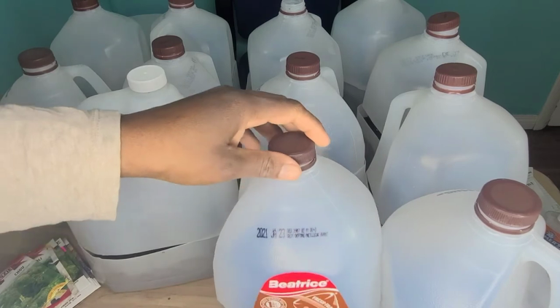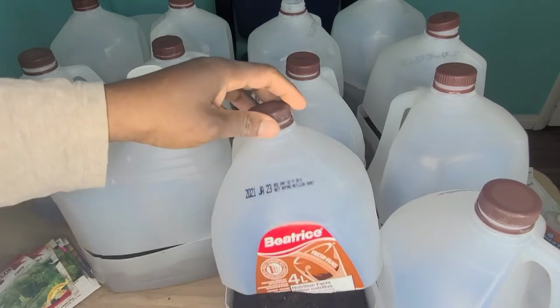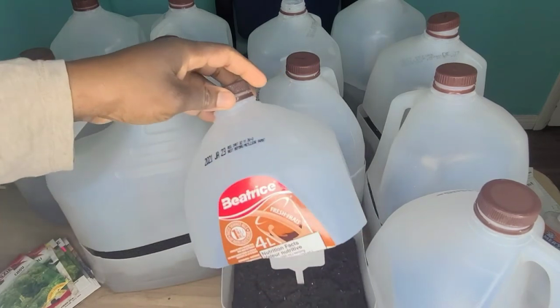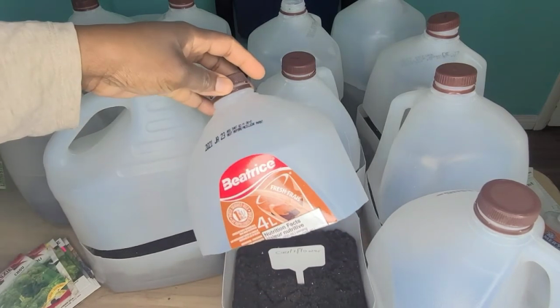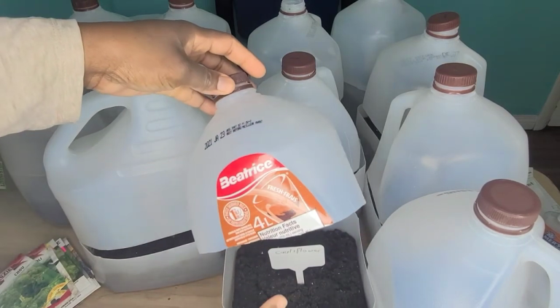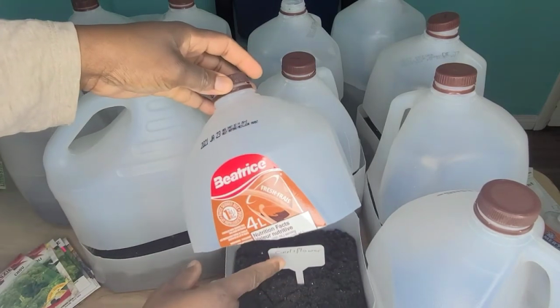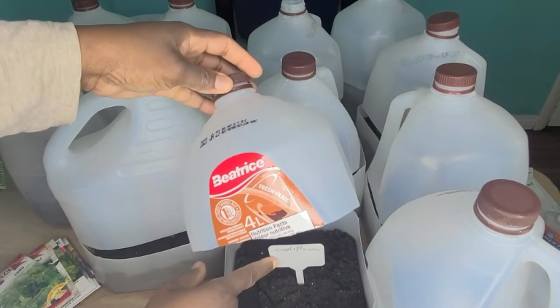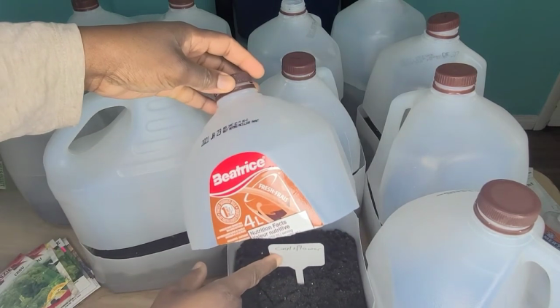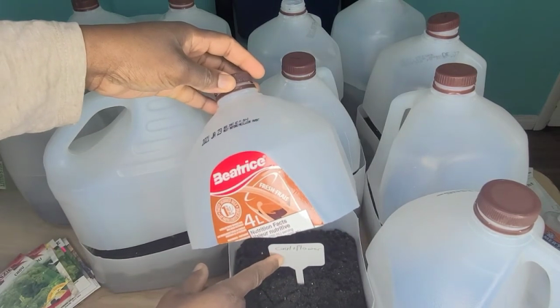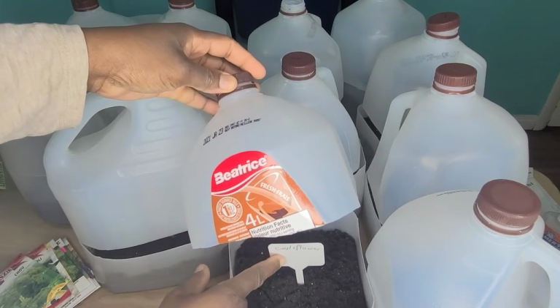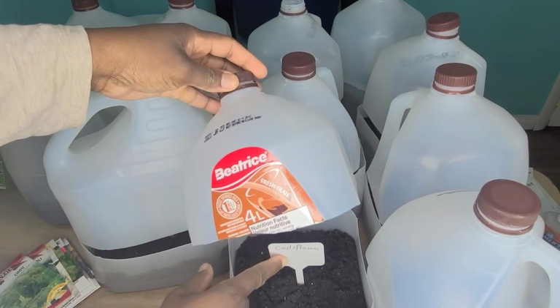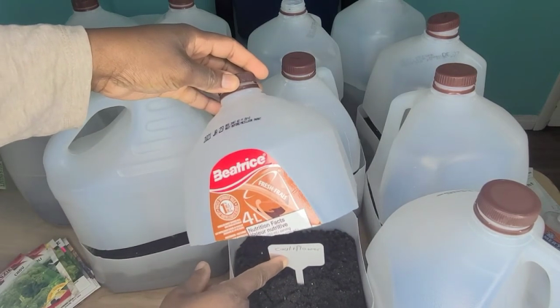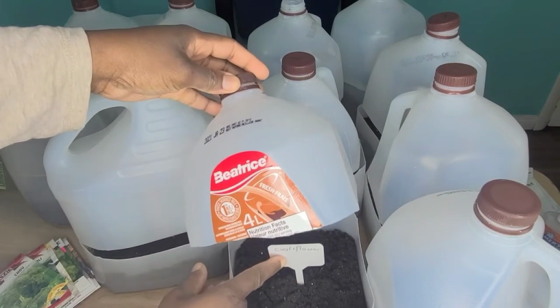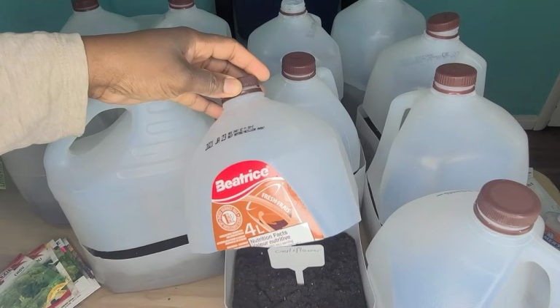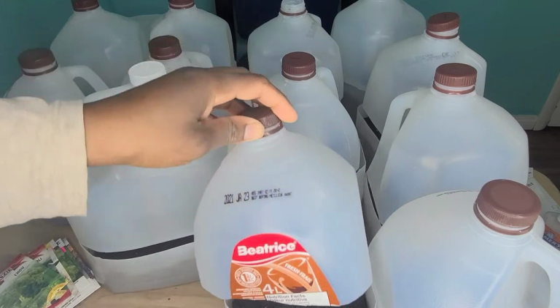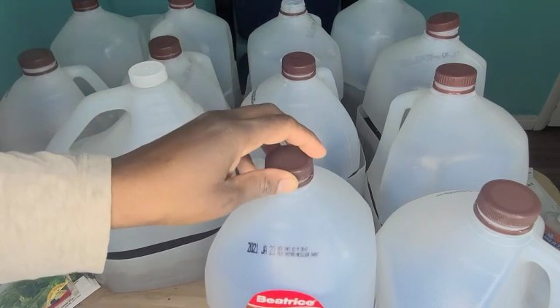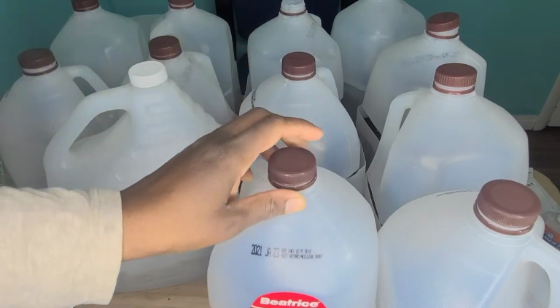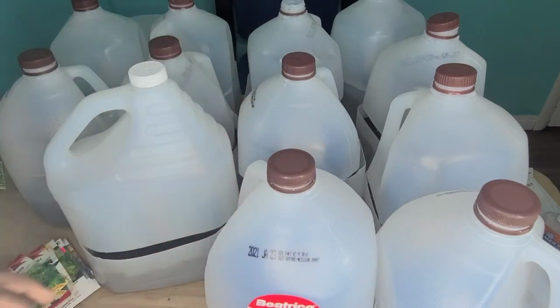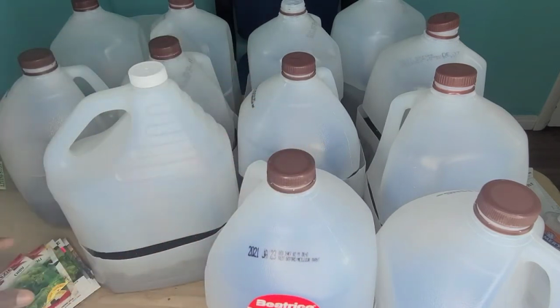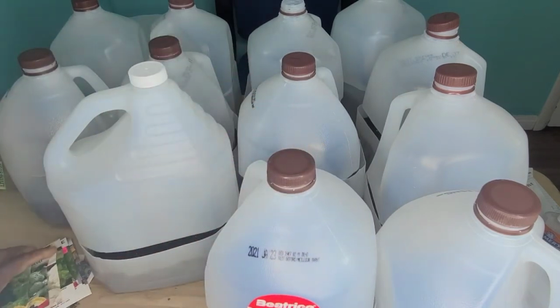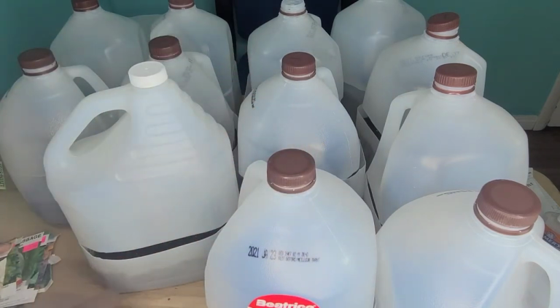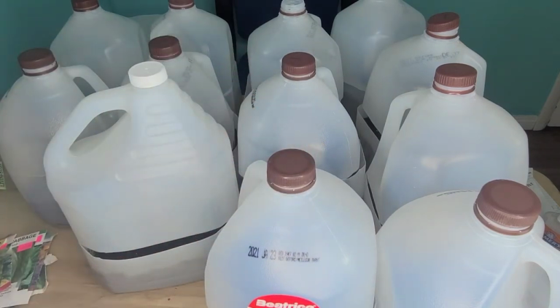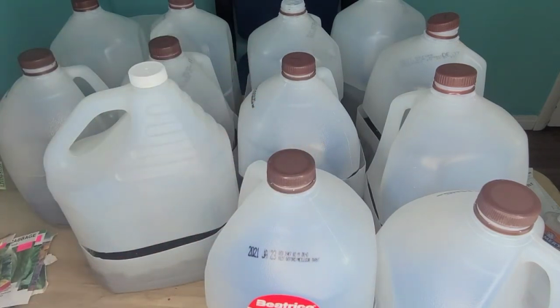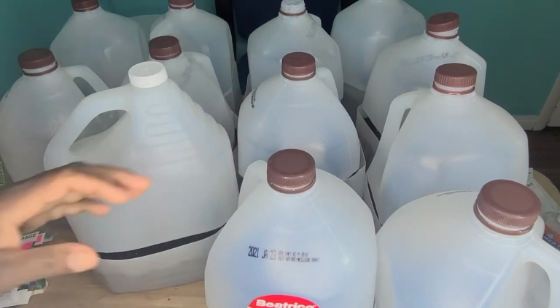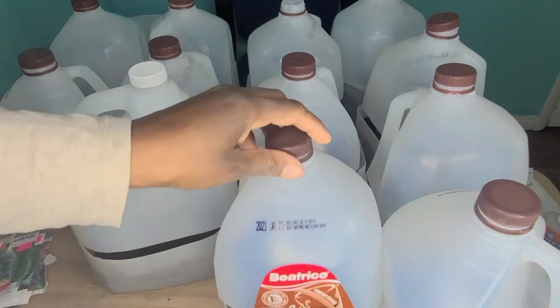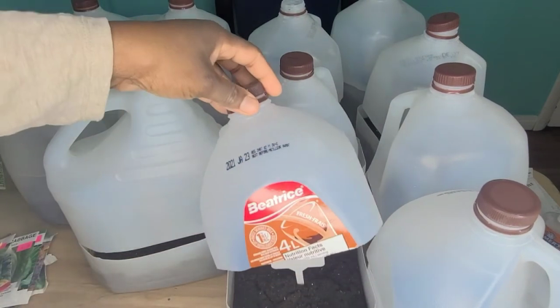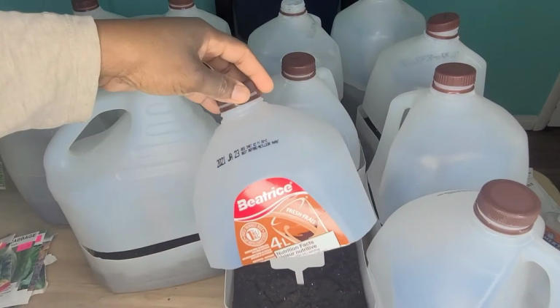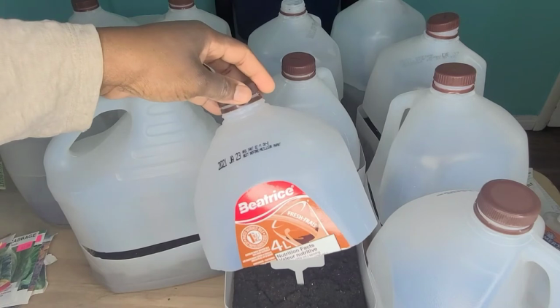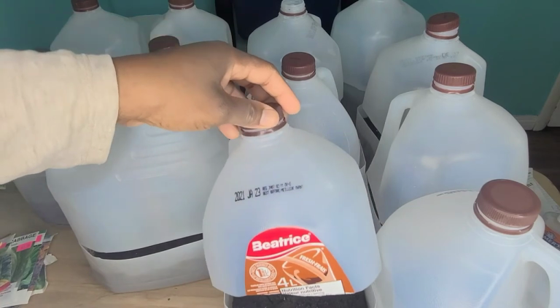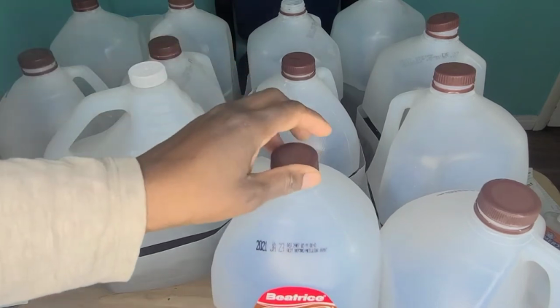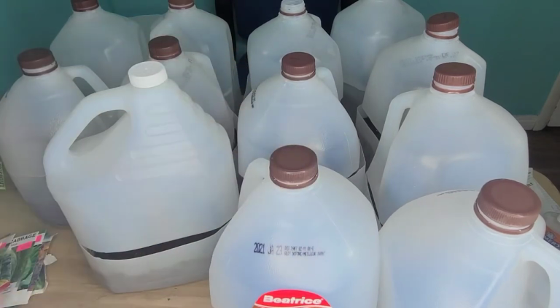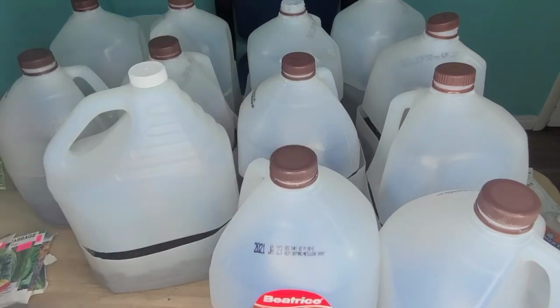In the container I have labels, so that I will know what it is that I have planted.